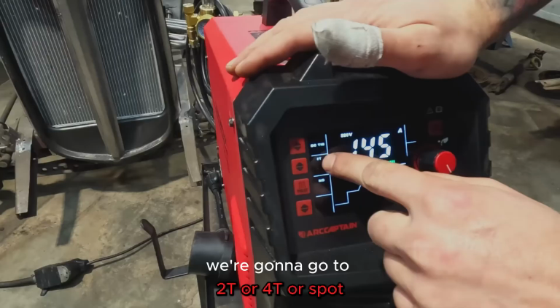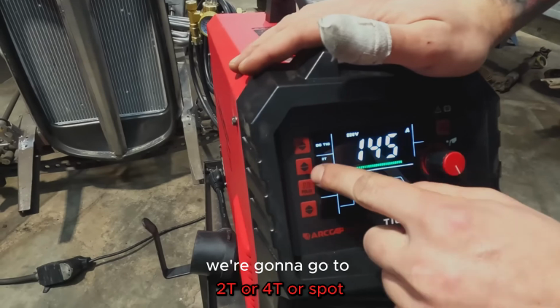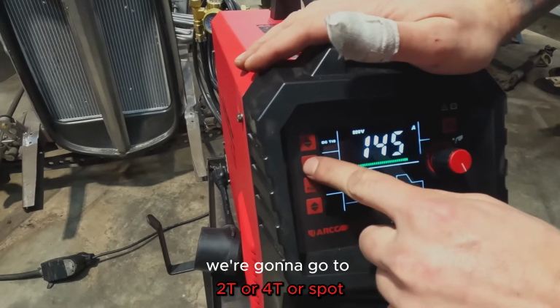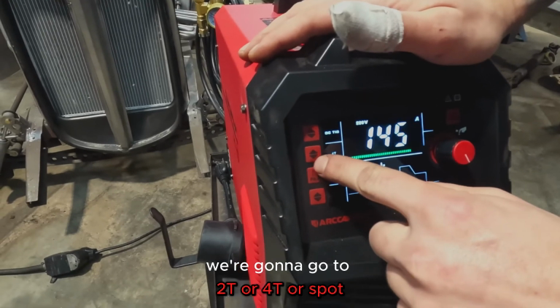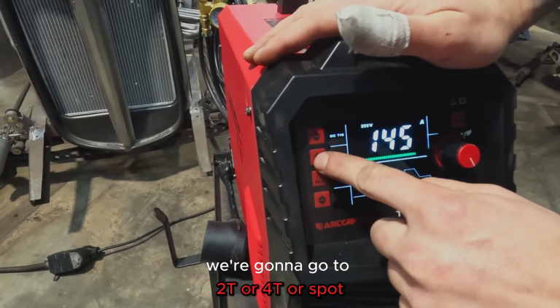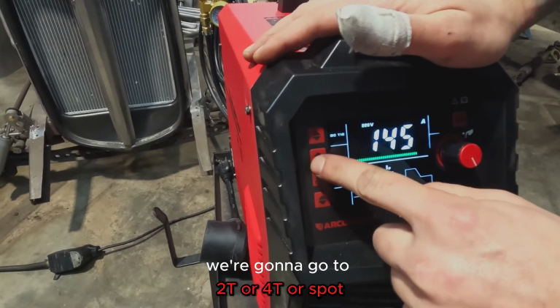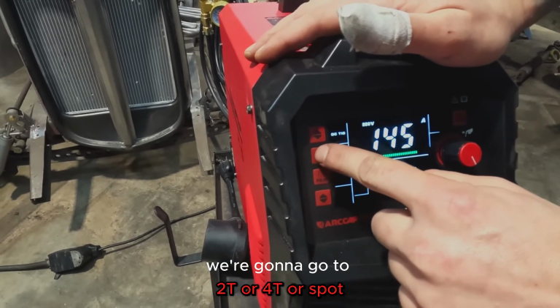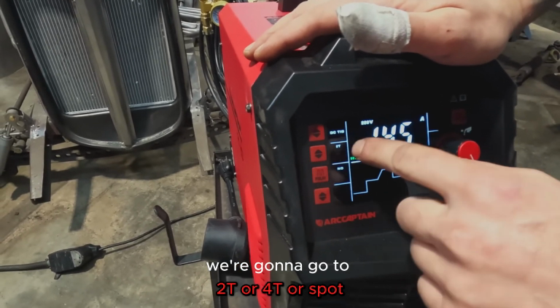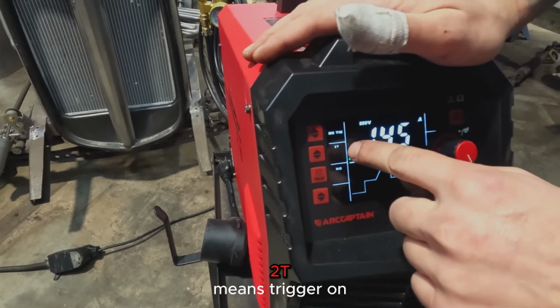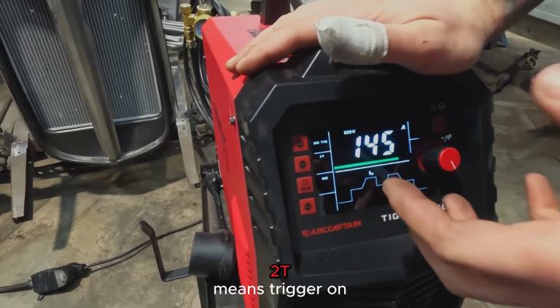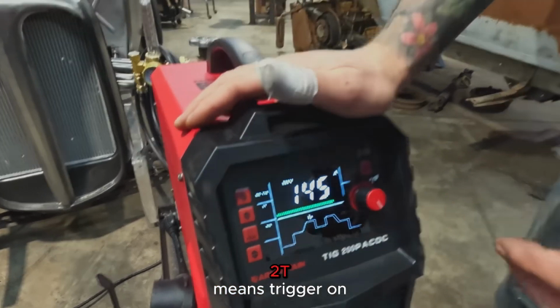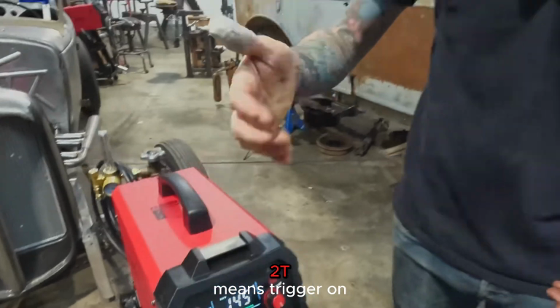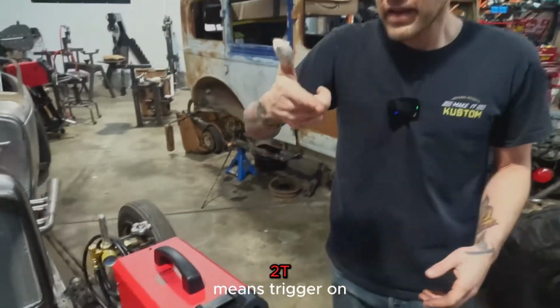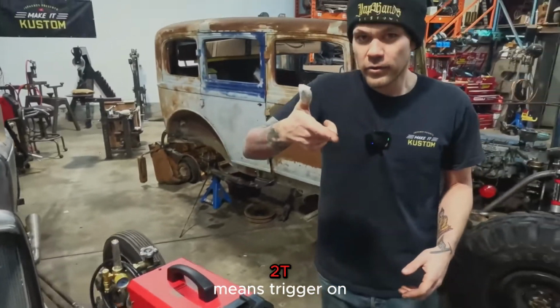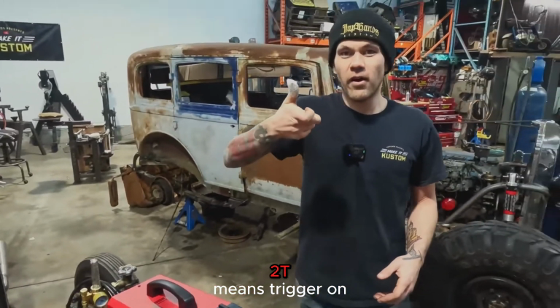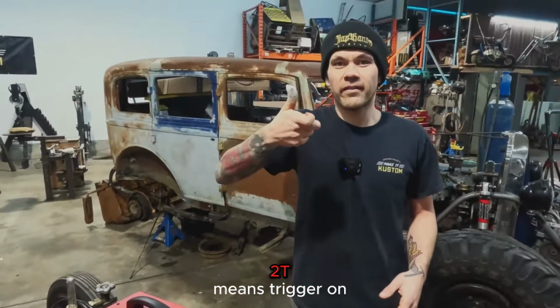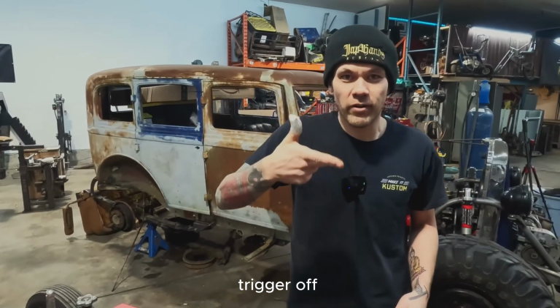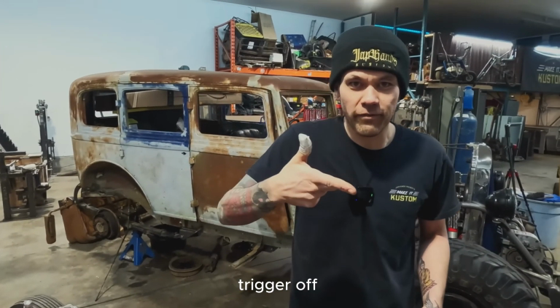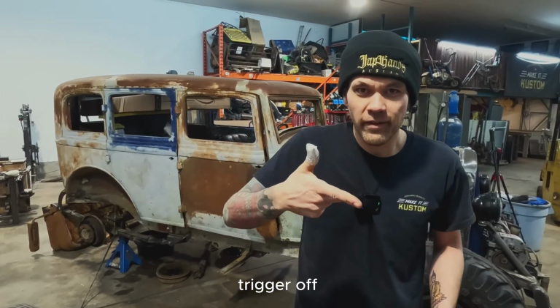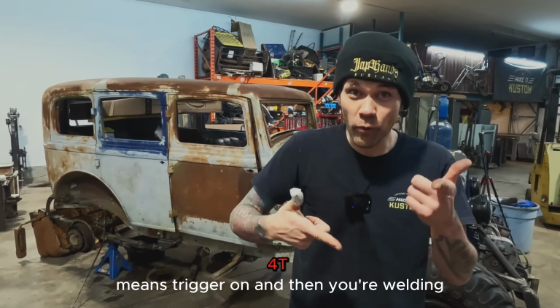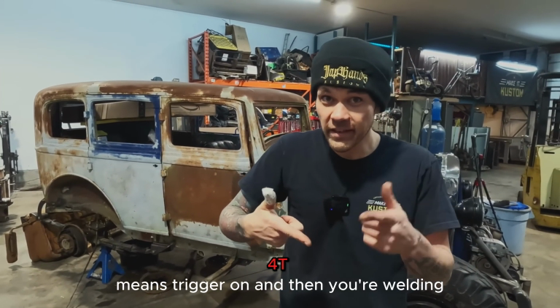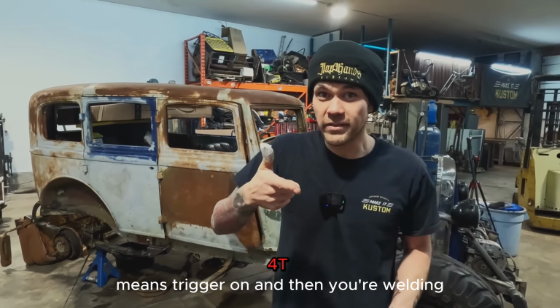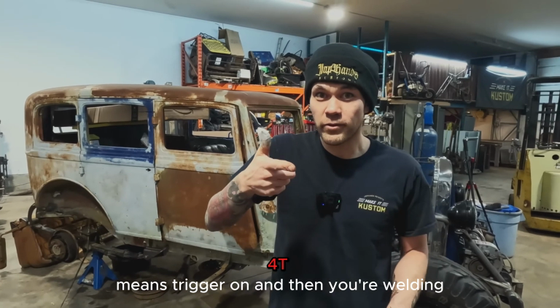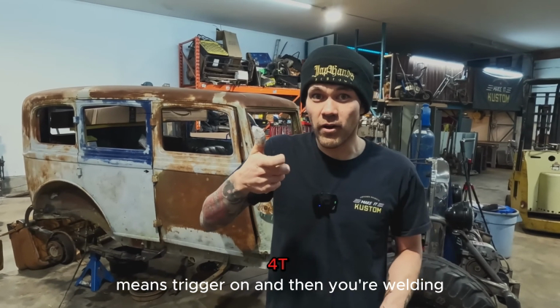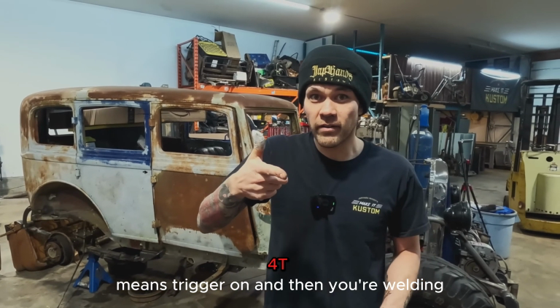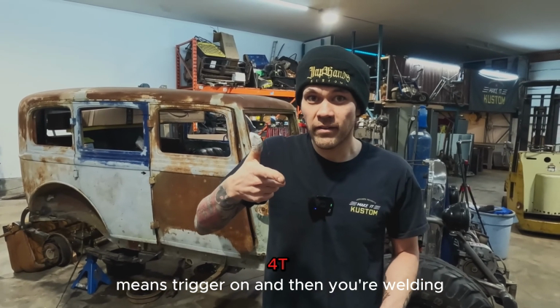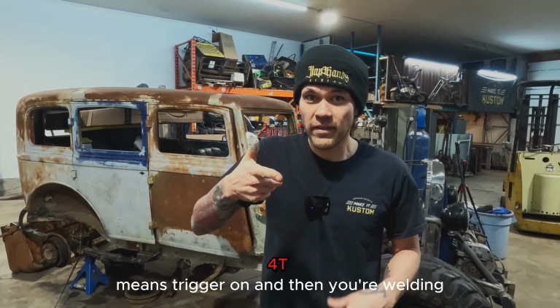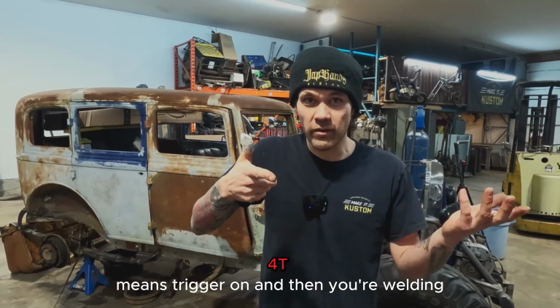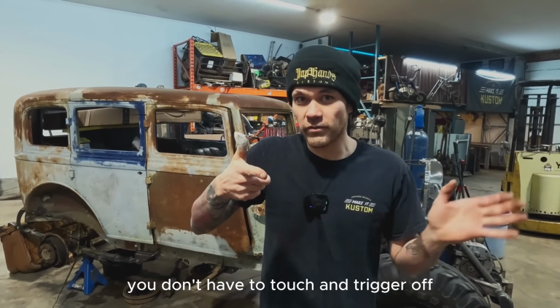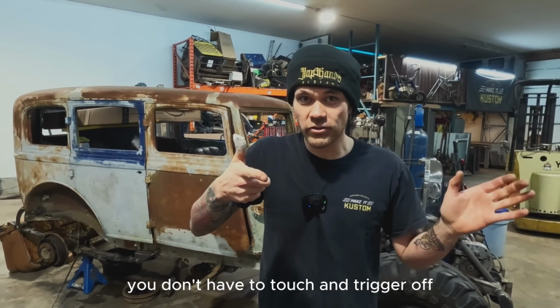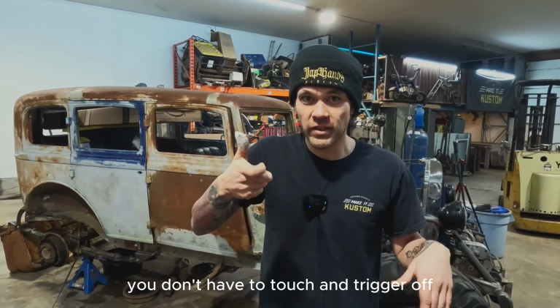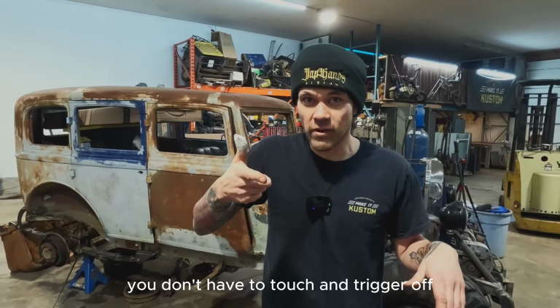We're going to go 2T, 4T, or SPOT. 2T means trigger on, trigger off. 4T means trigger on, and then you're welding without having to hold it, and then trigger off to stop.